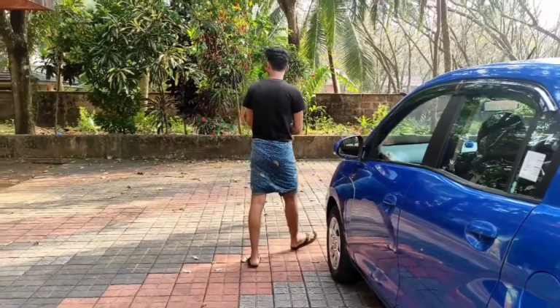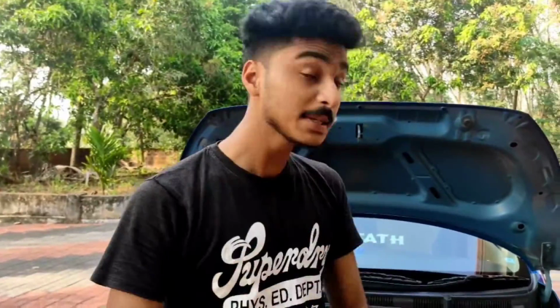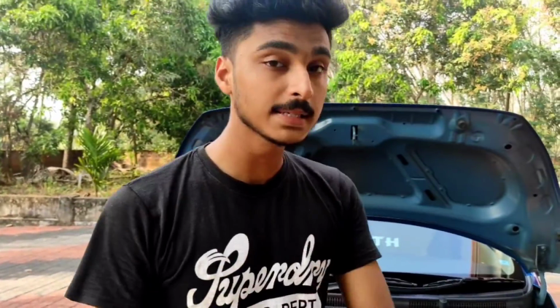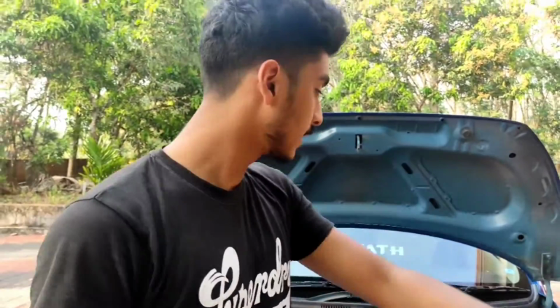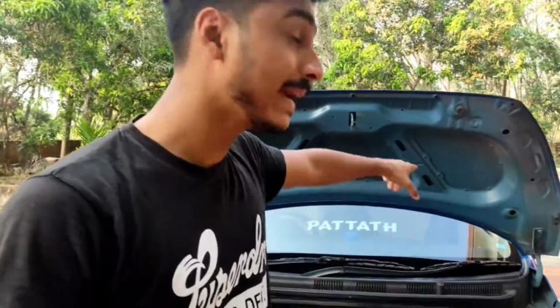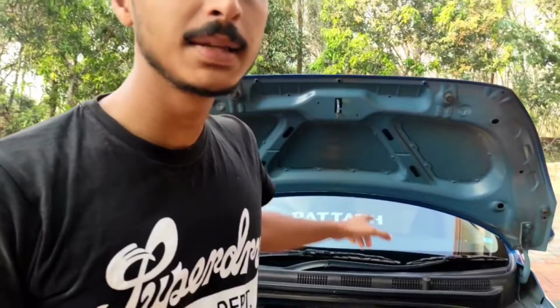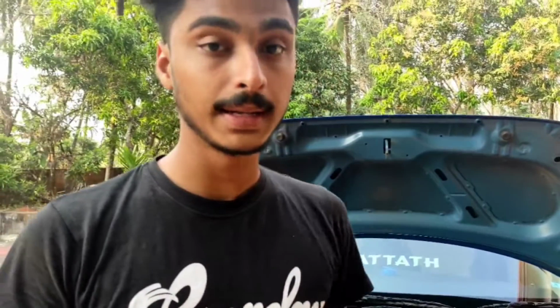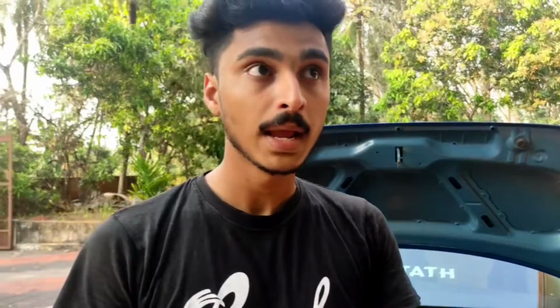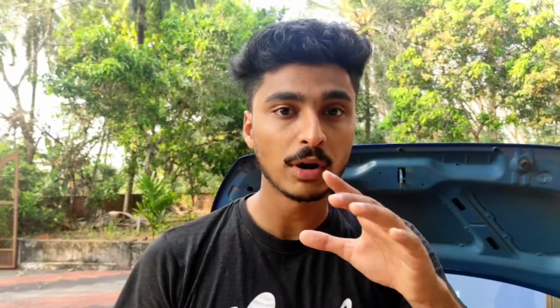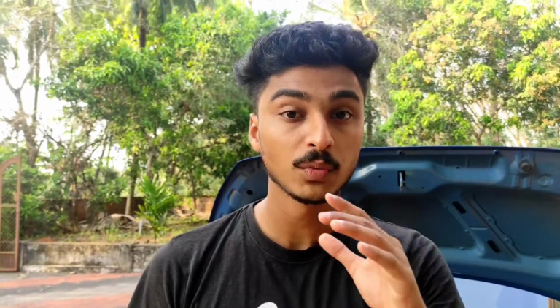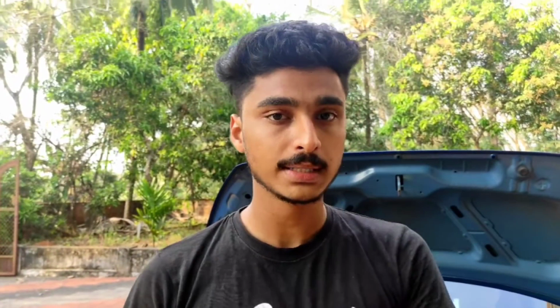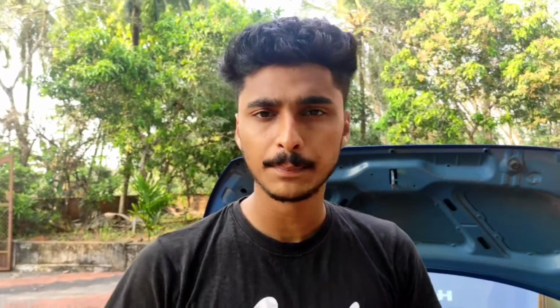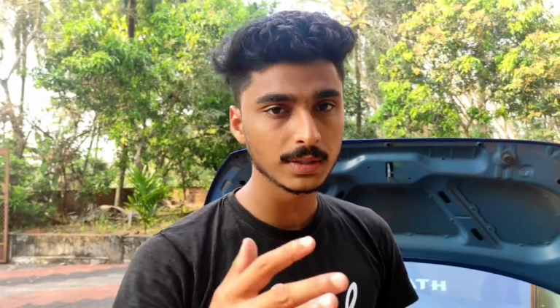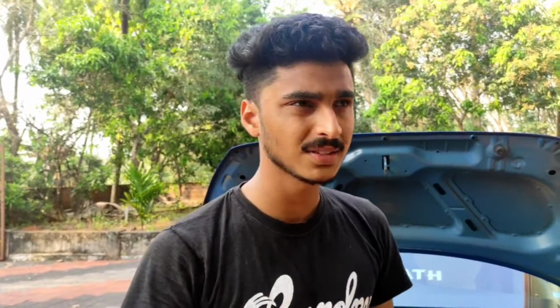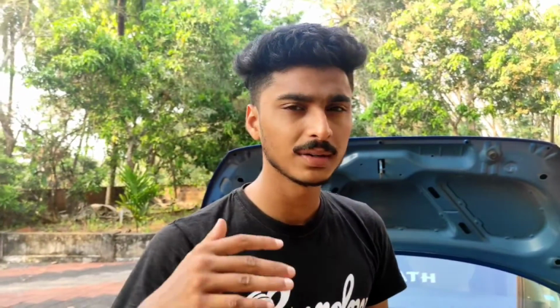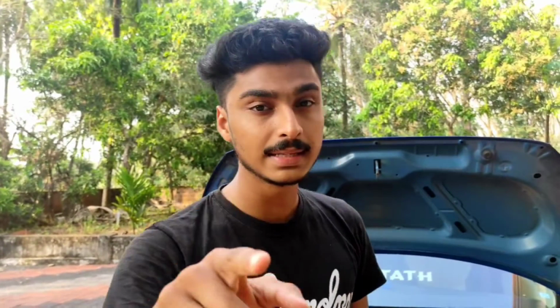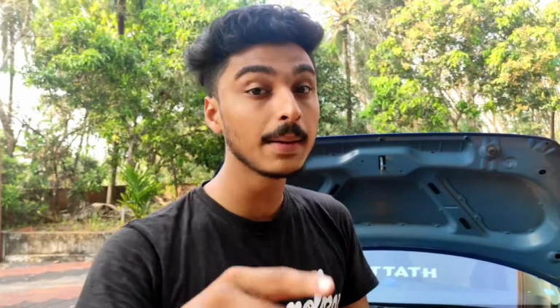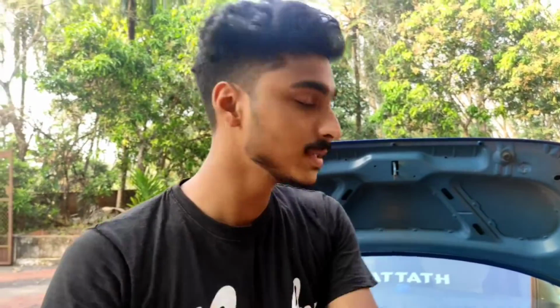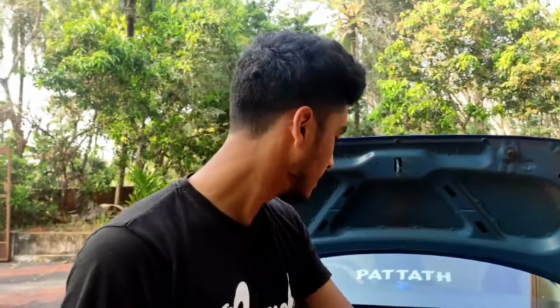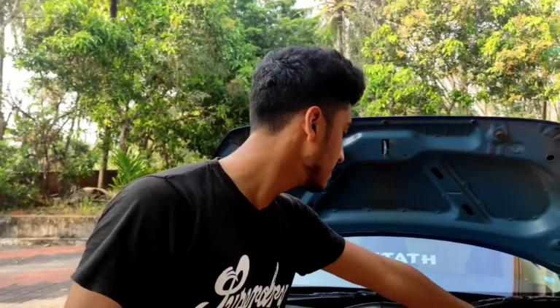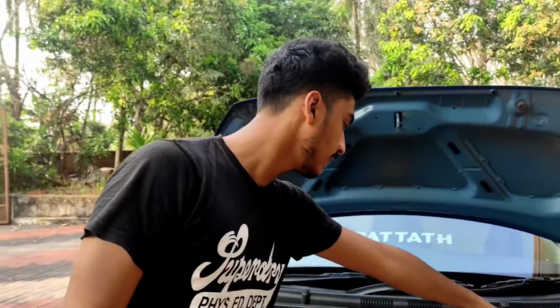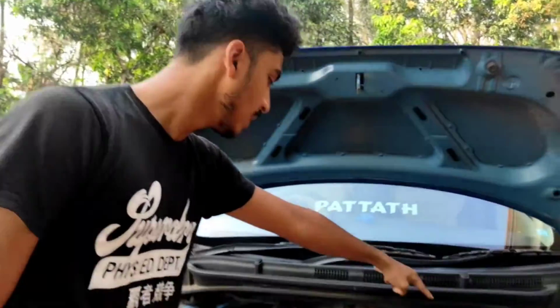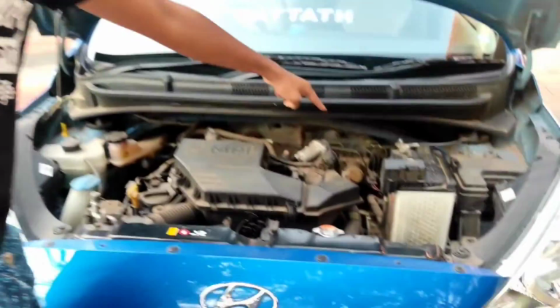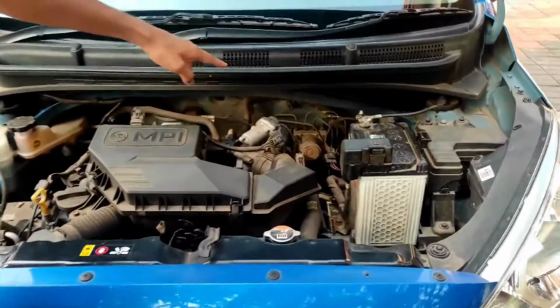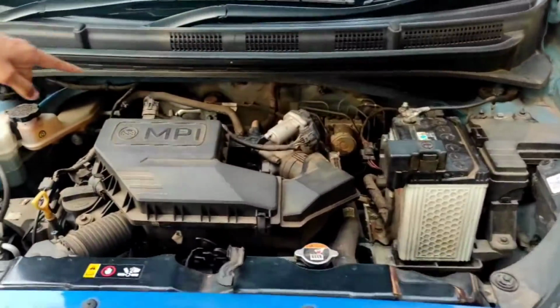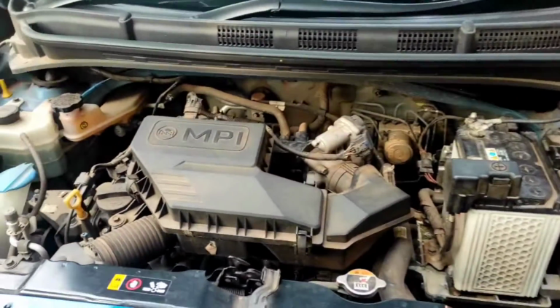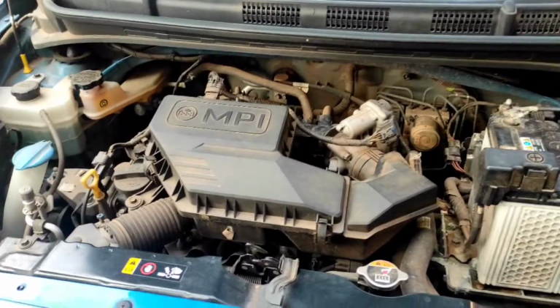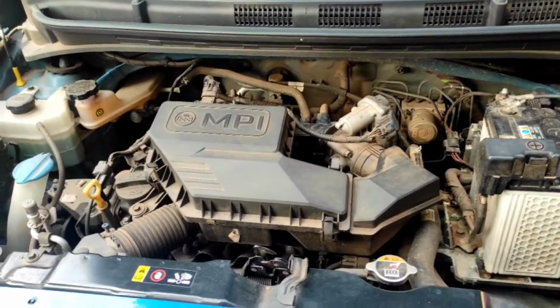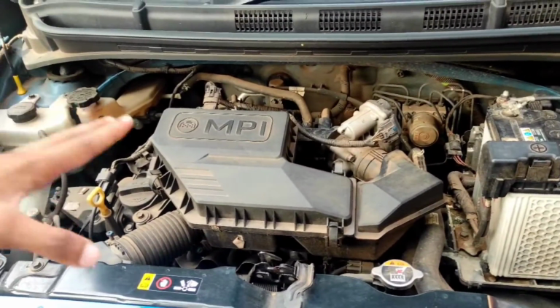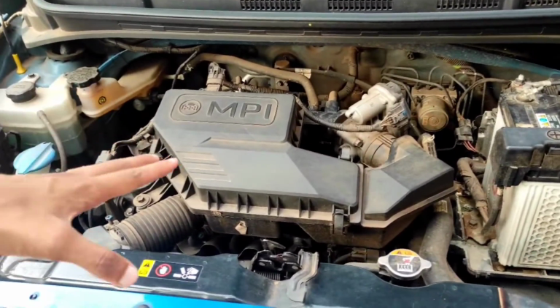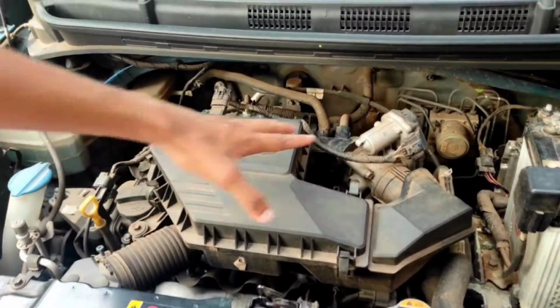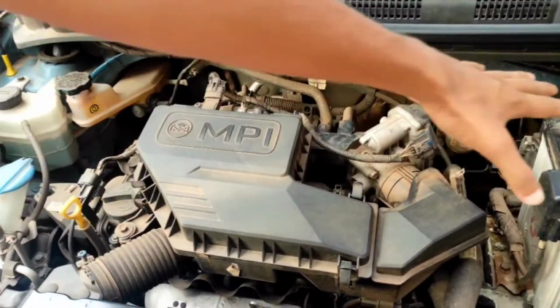I am going to change the engine. It is a 1.1L petrol engine. The engine is 1.1L and I am going to change the design system.